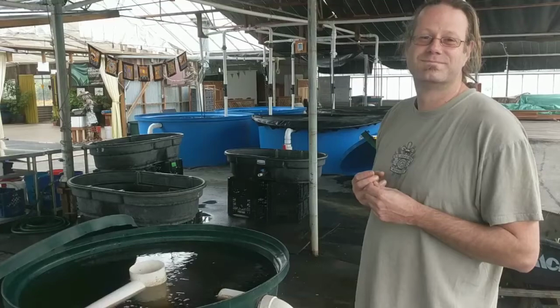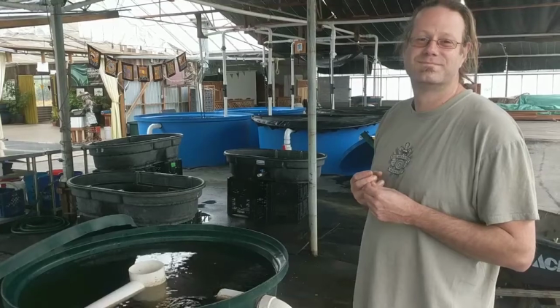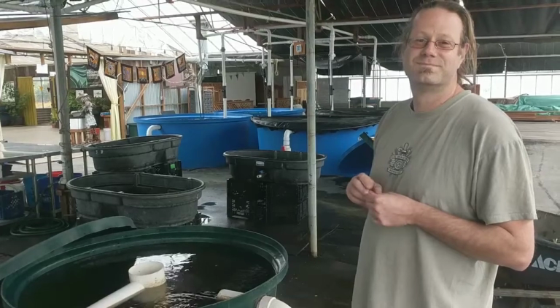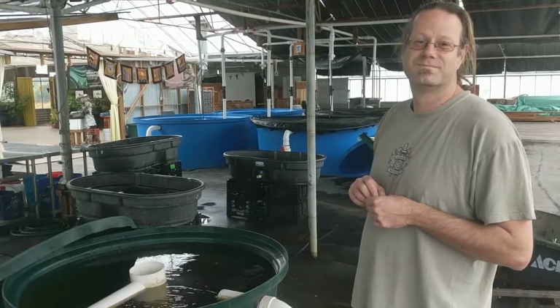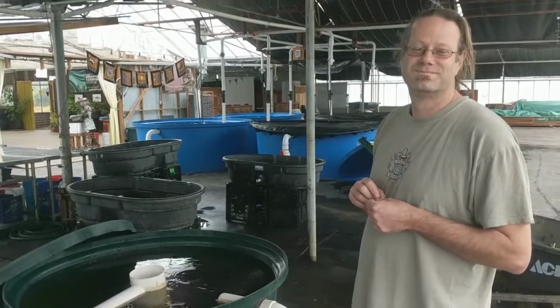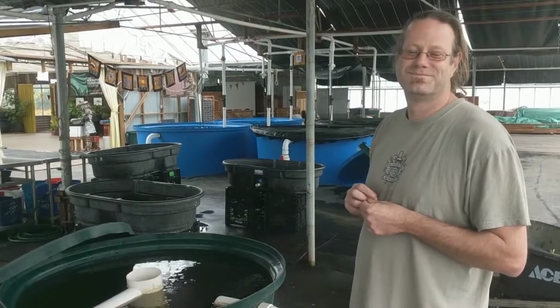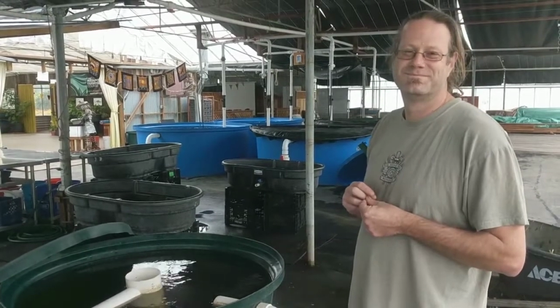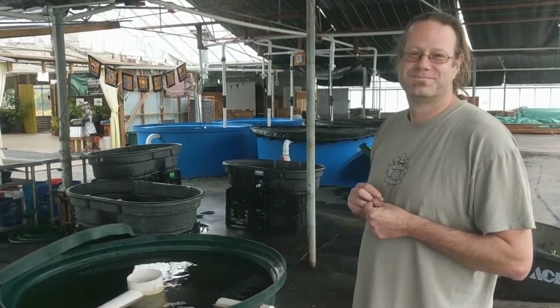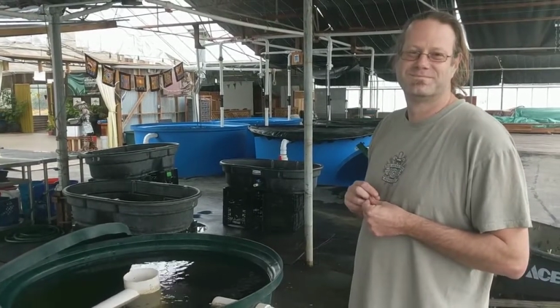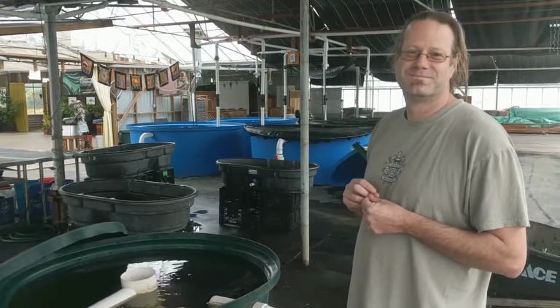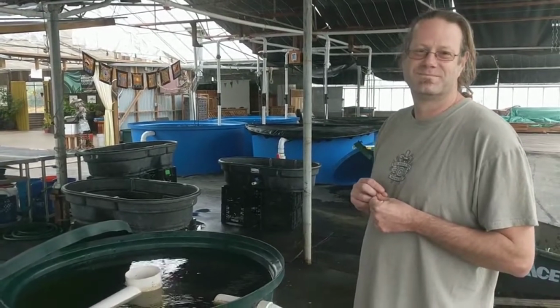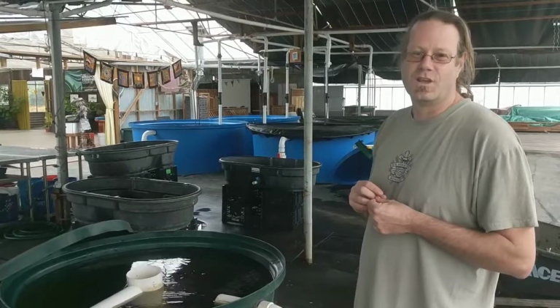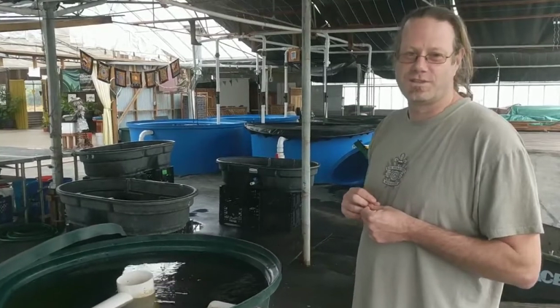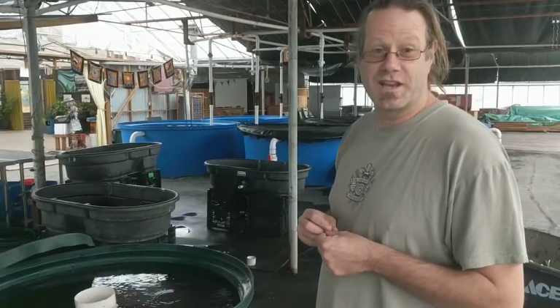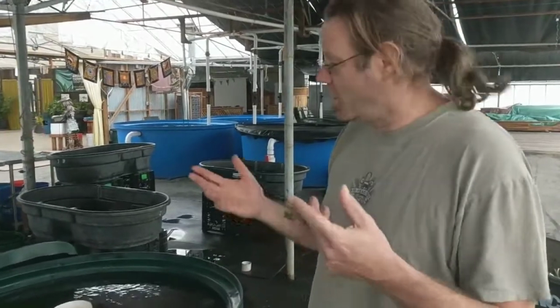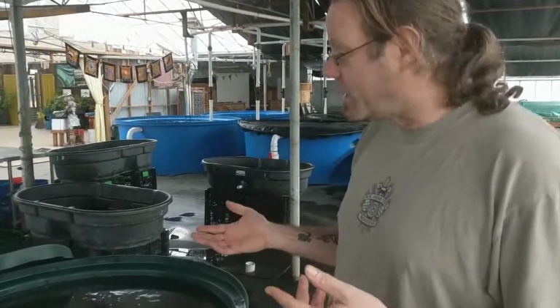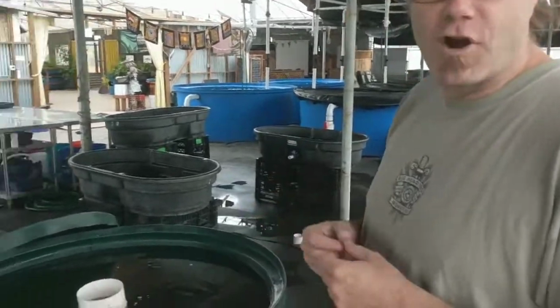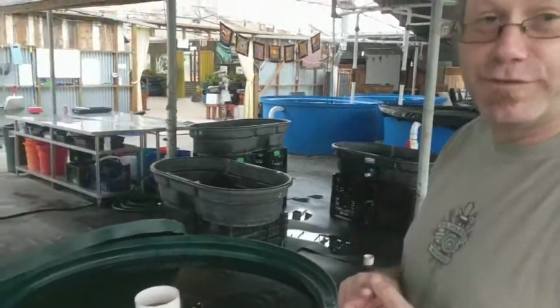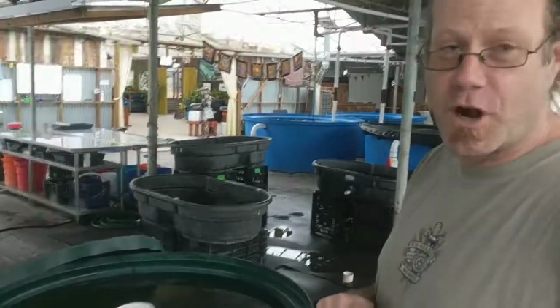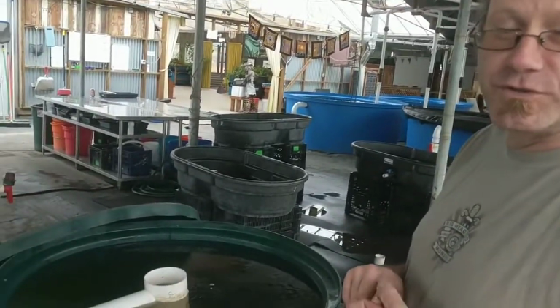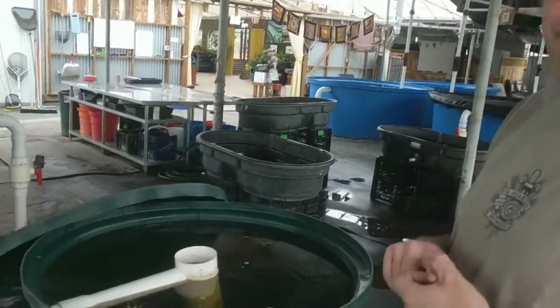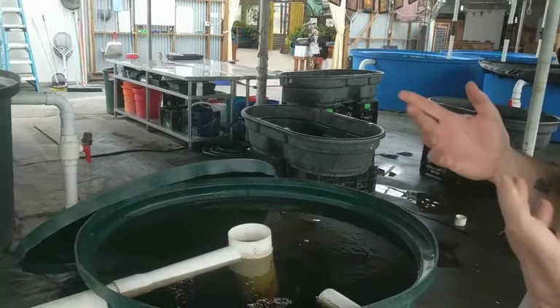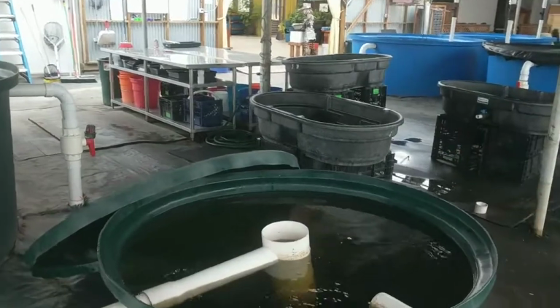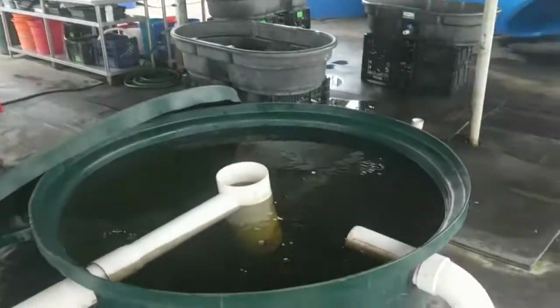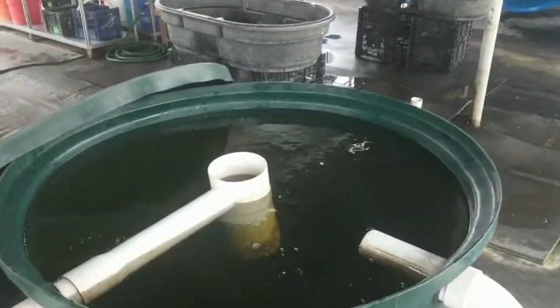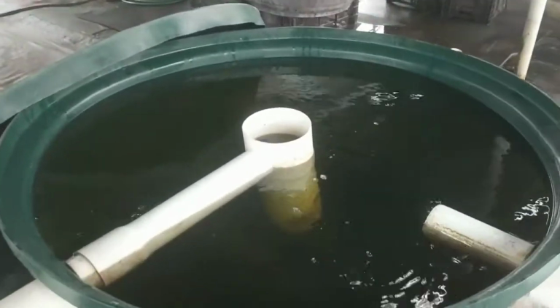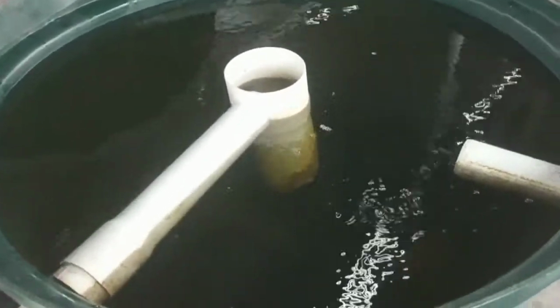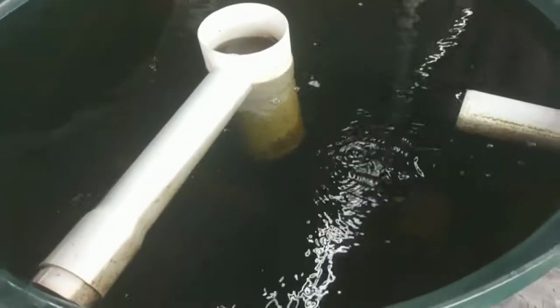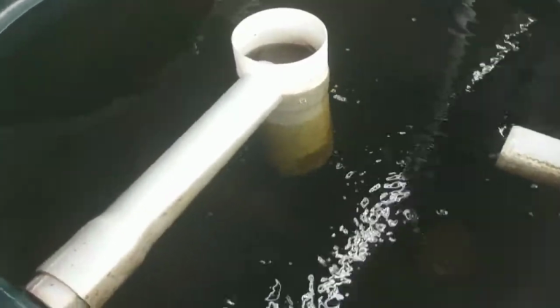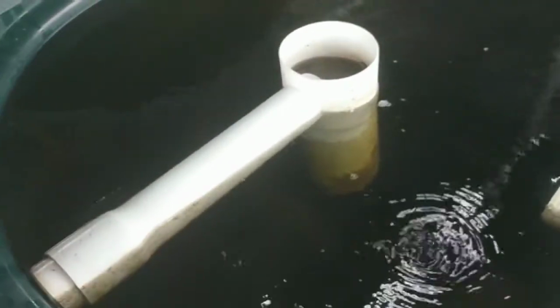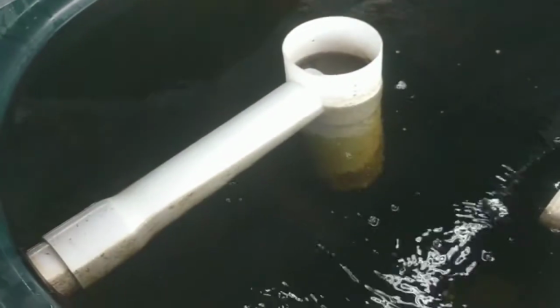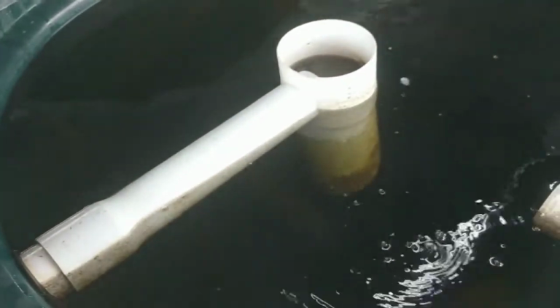Hey guys, we're here with Ken Armstrong from Ouroboros who's going to explain his filtration system to us. Well, check it out. Here we have our swirl filters and our brush filters for each one of our 30,000 gallon systems. The first filter we have is our swirl filter.